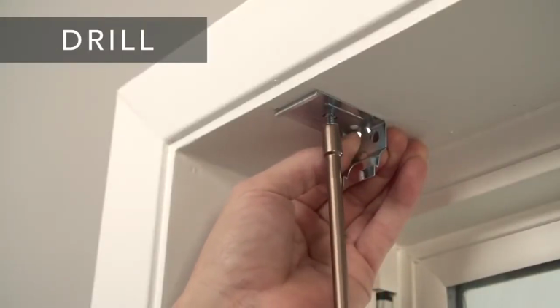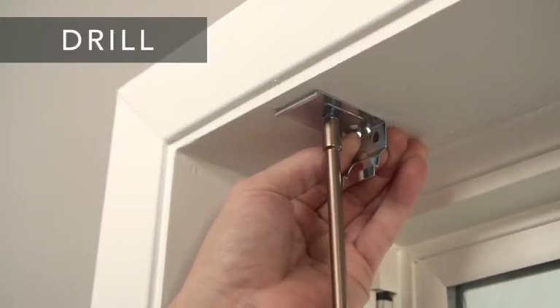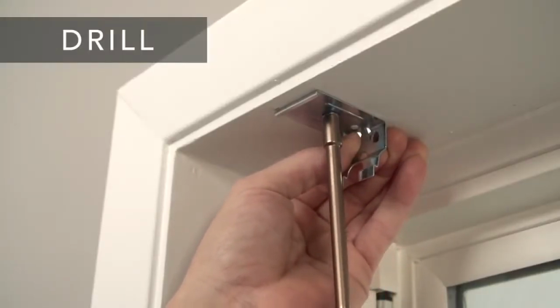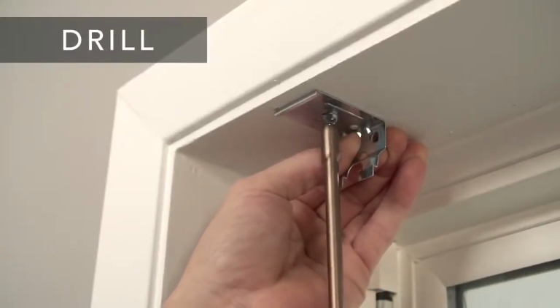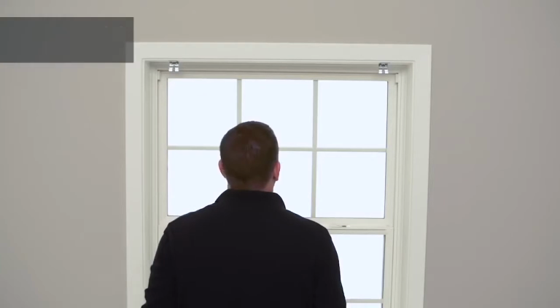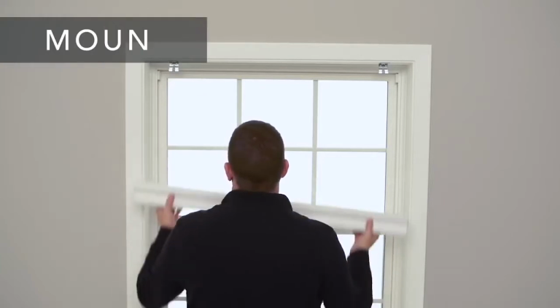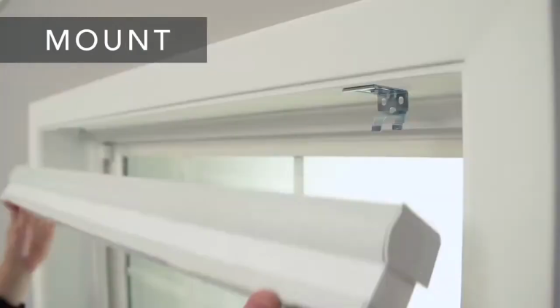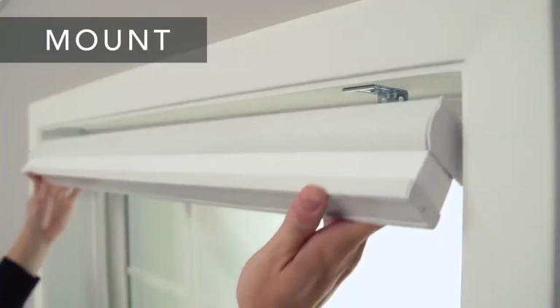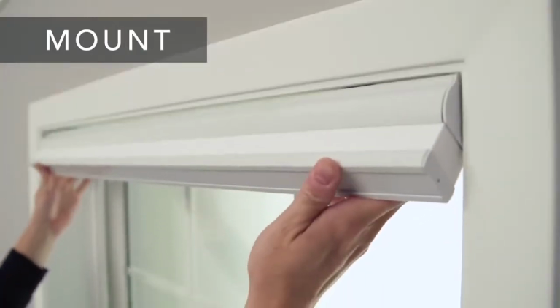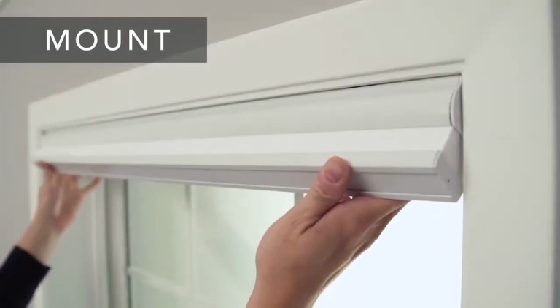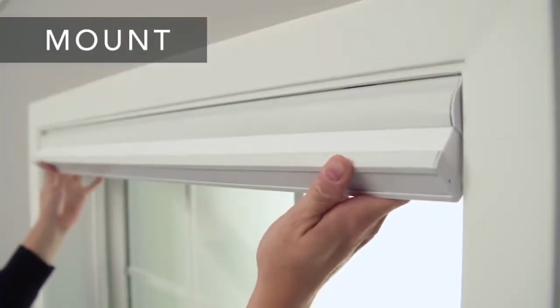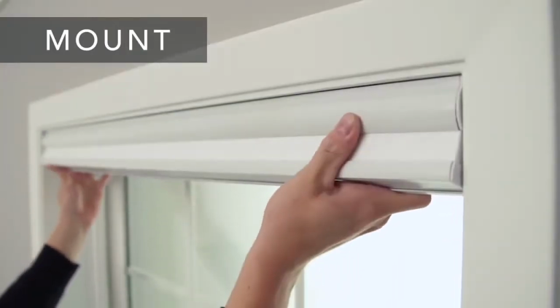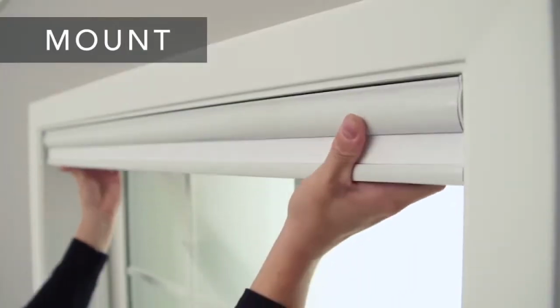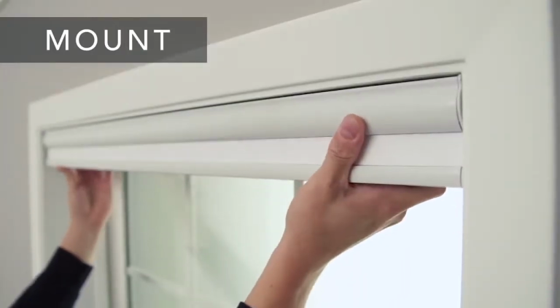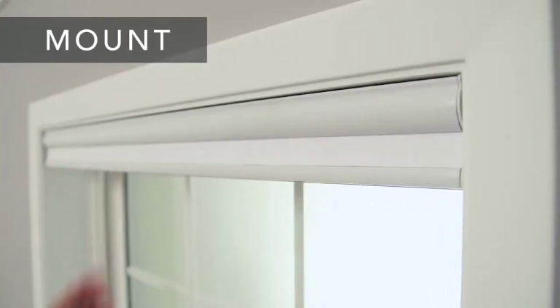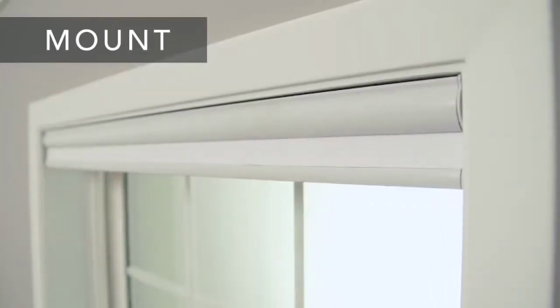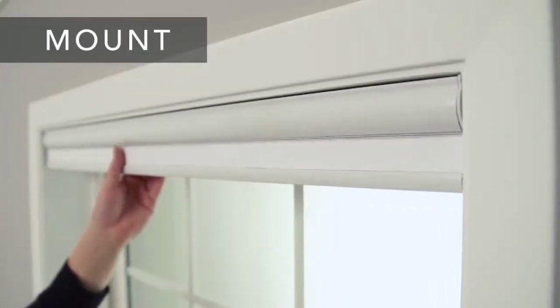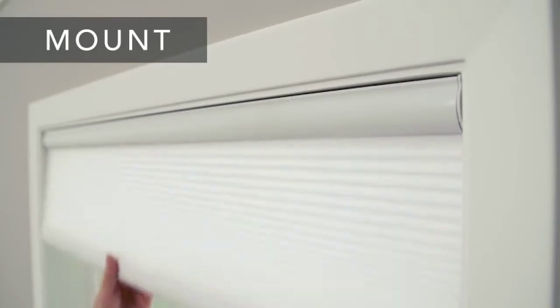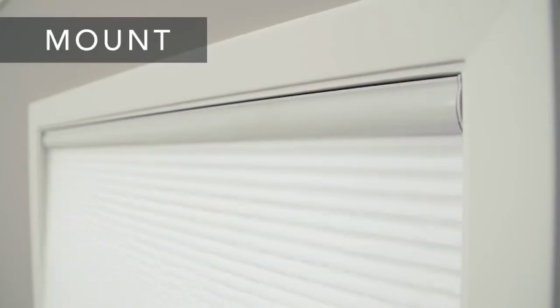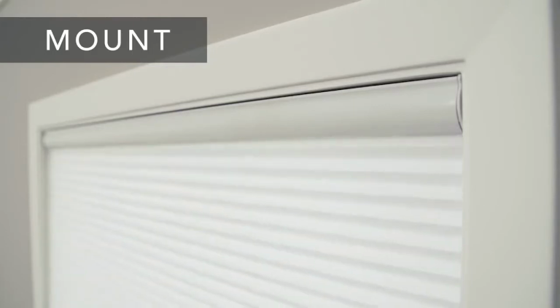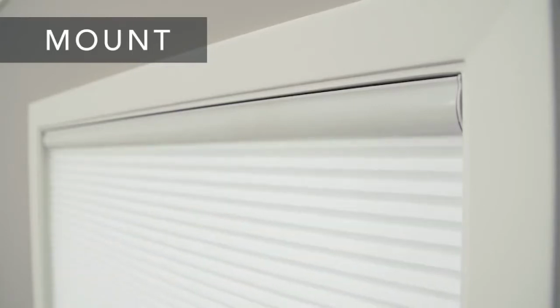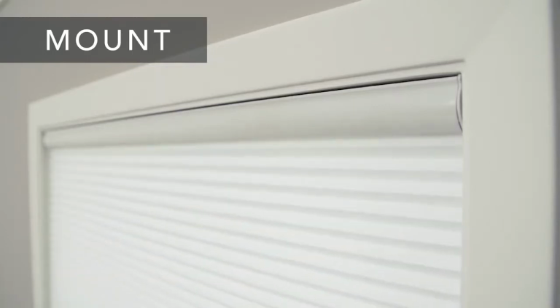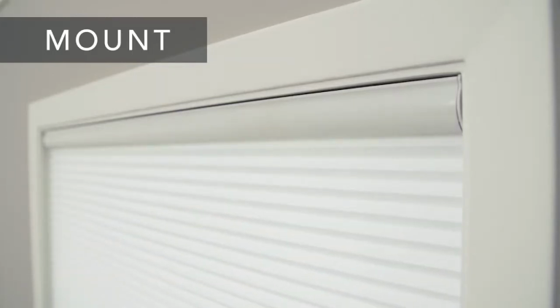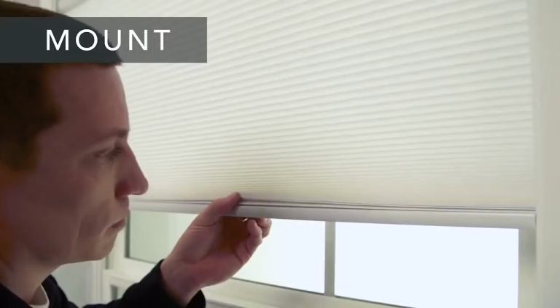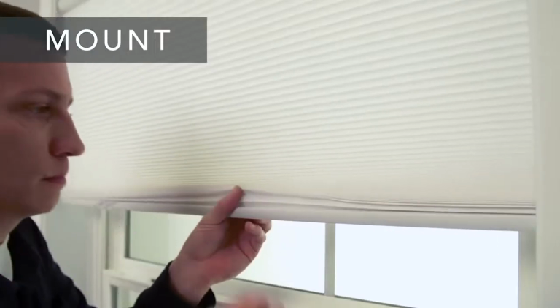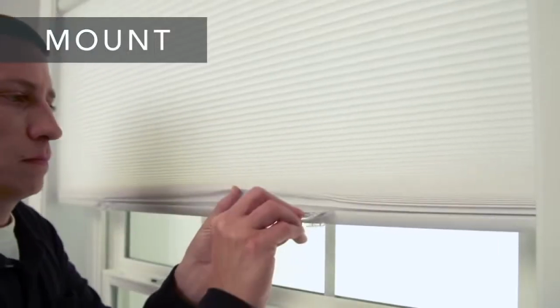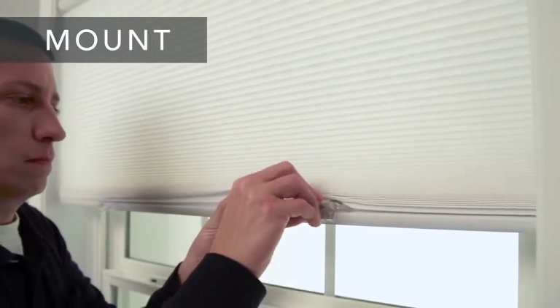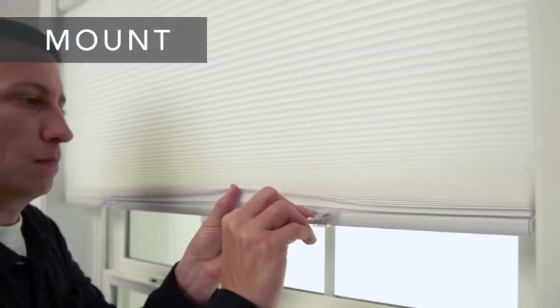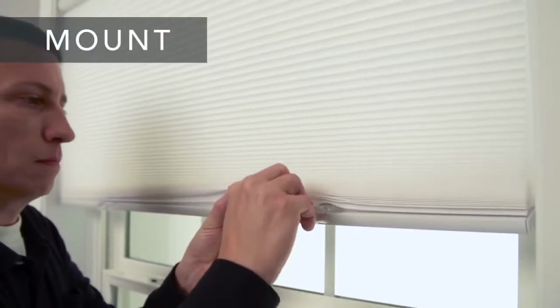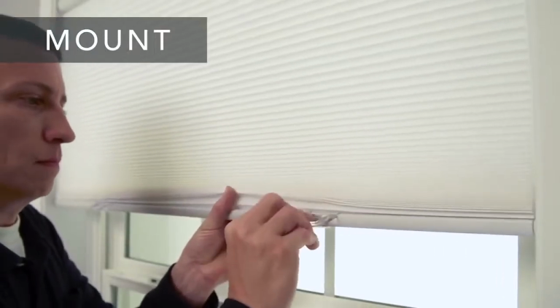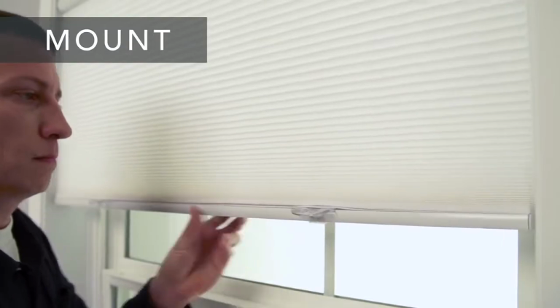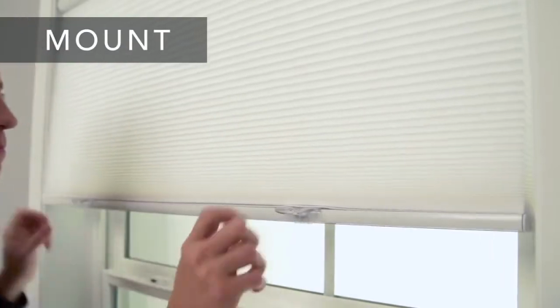Now you're ready to mount your shade. Place the front lip of the rail on the brackets and roll it back, clipping the head rail onto the brackets. Finally, attach the handles and use it to raise and lower the shade.